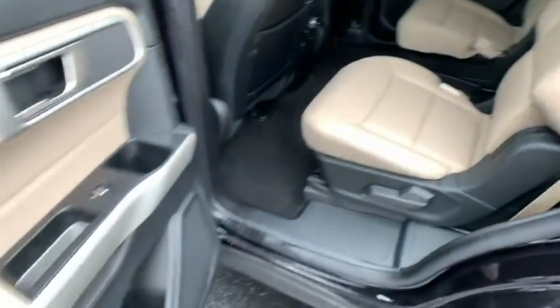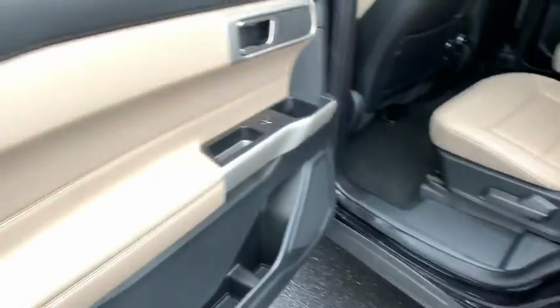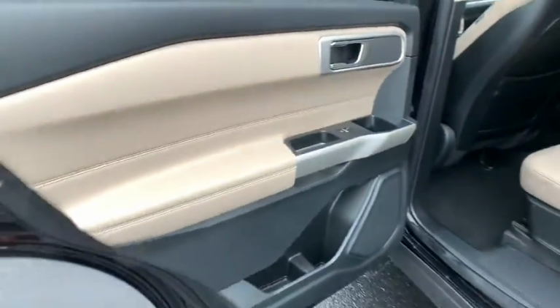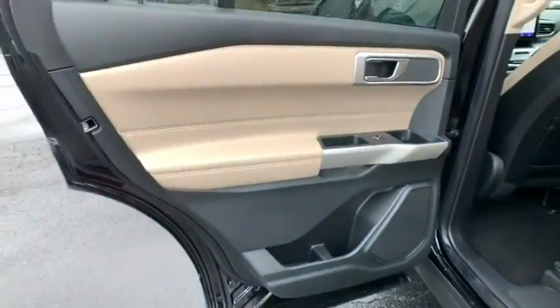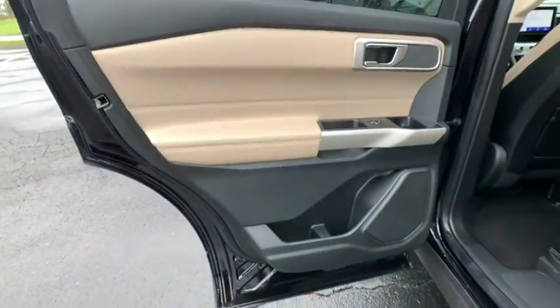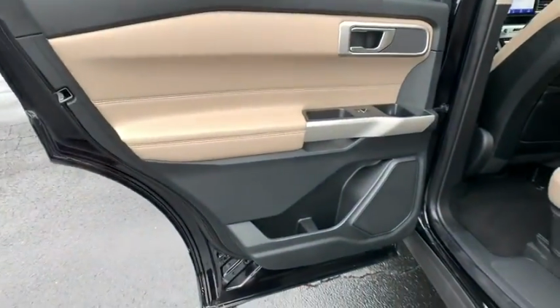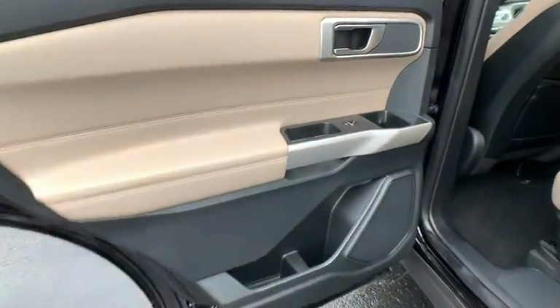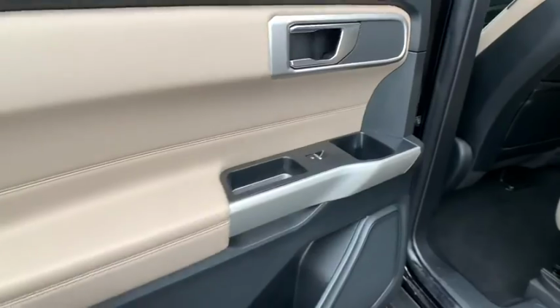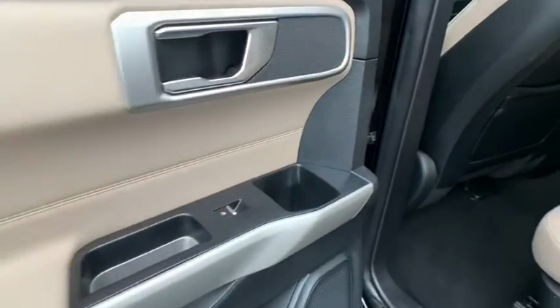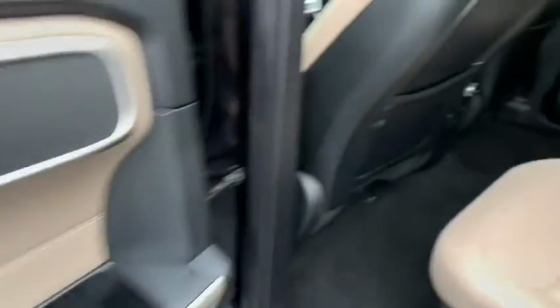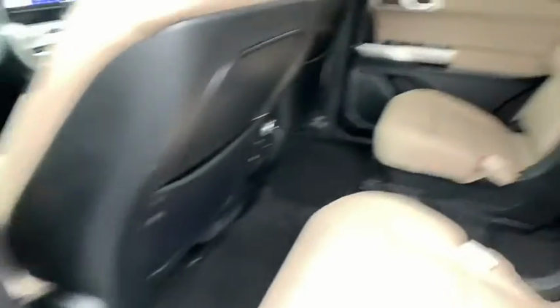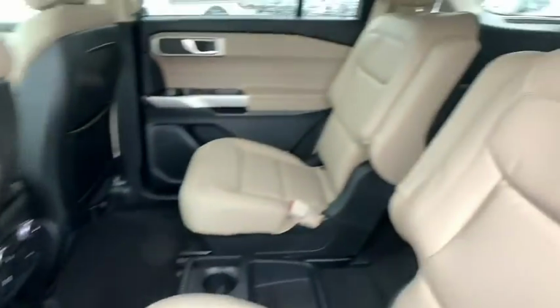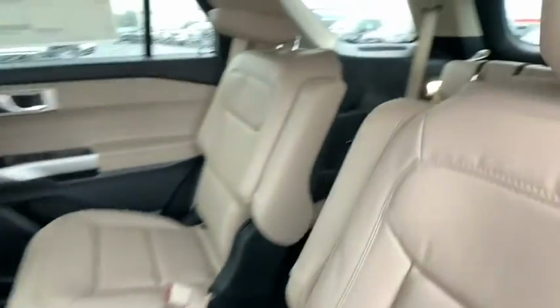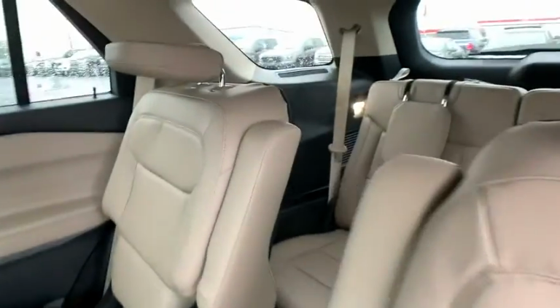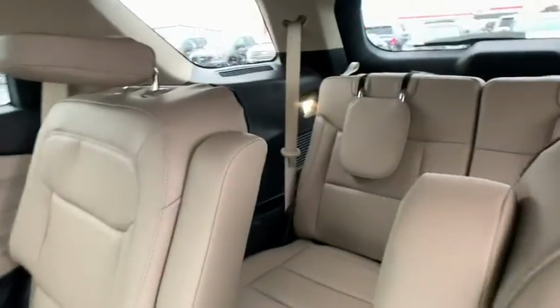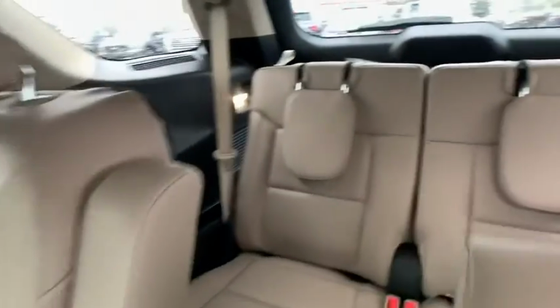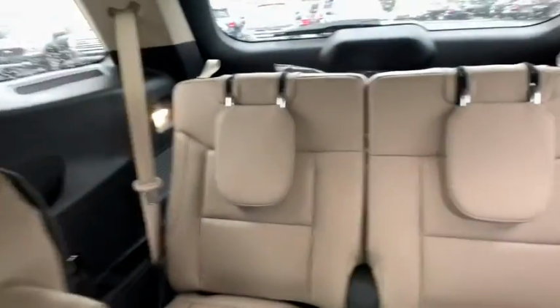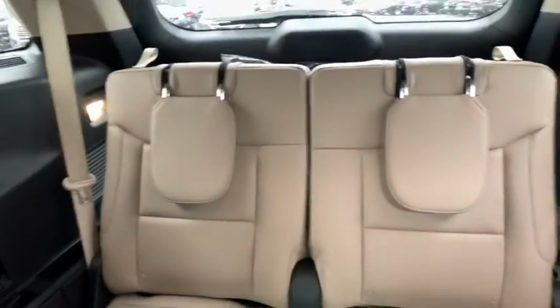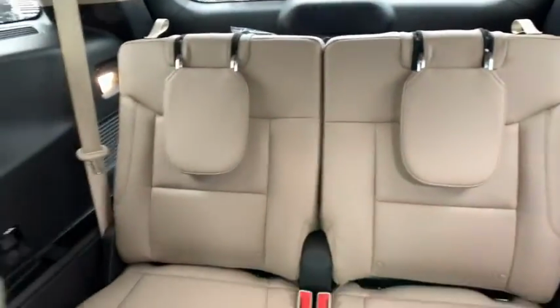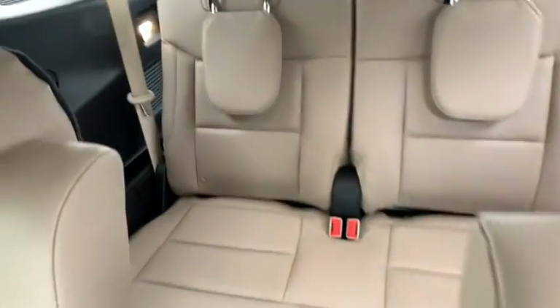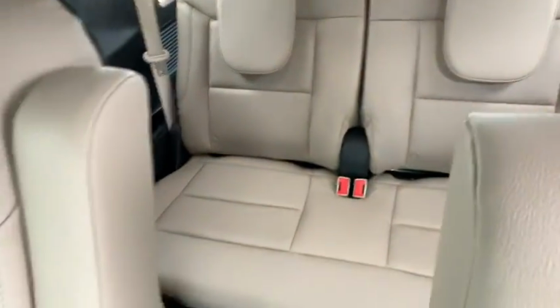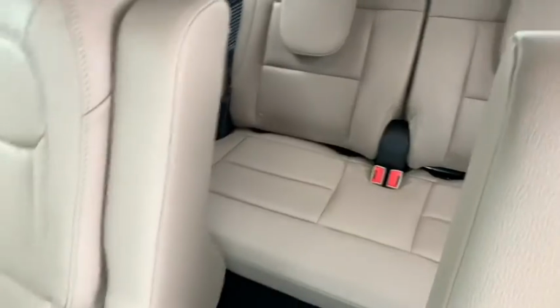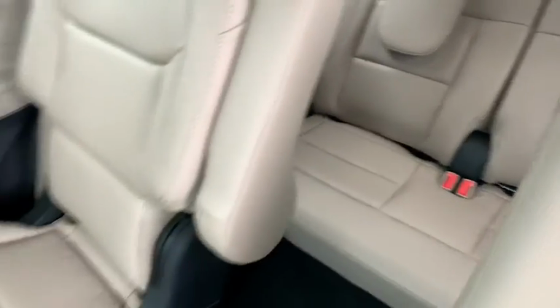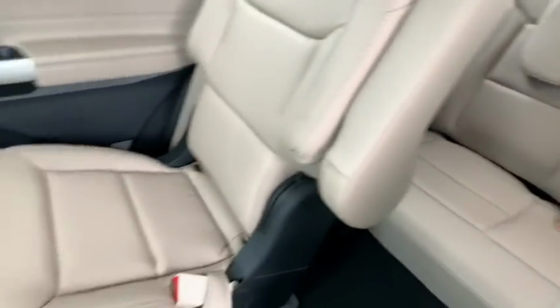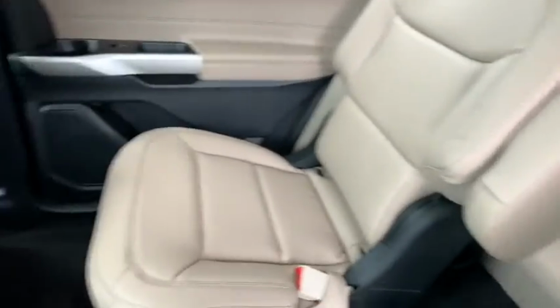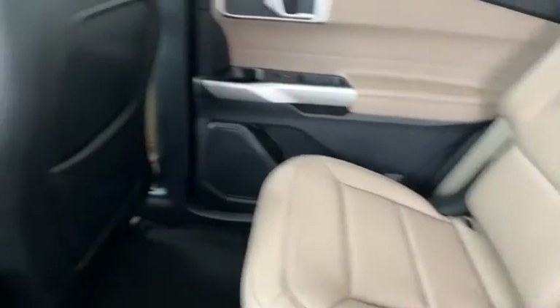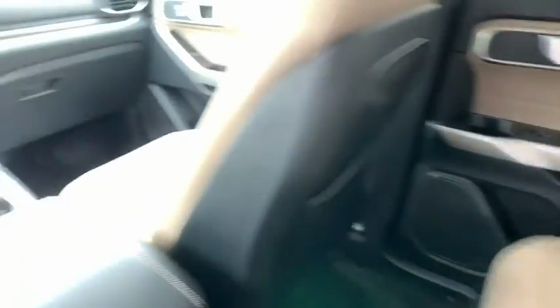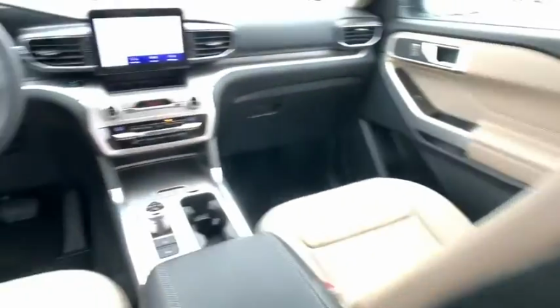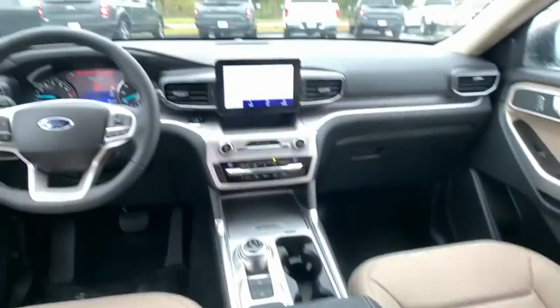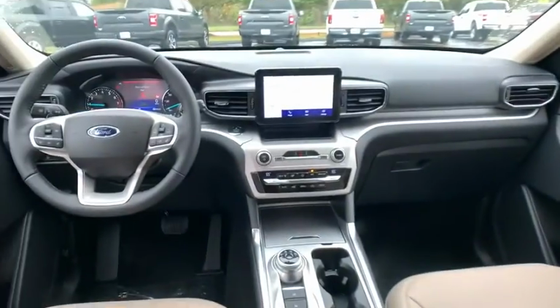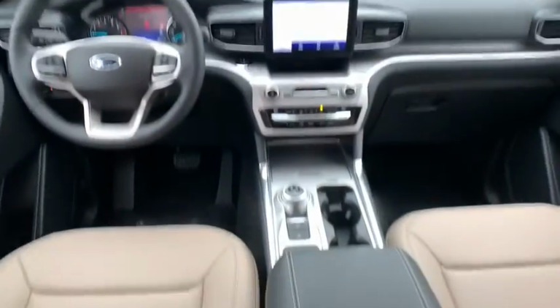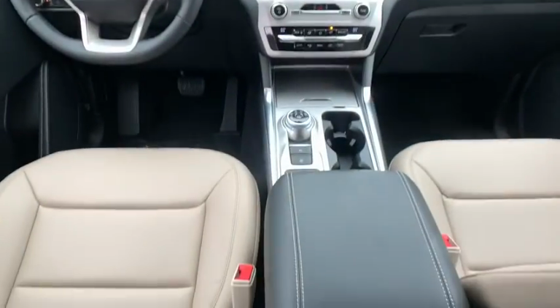Power windows, rear window defroster, security system, trip computer, electronic stability control, compass, brake assist, tachometer, panic alarm, remote keyless entry, overhead console.